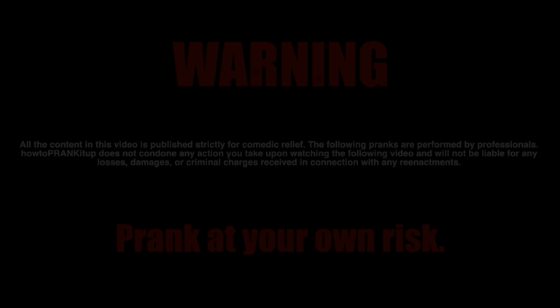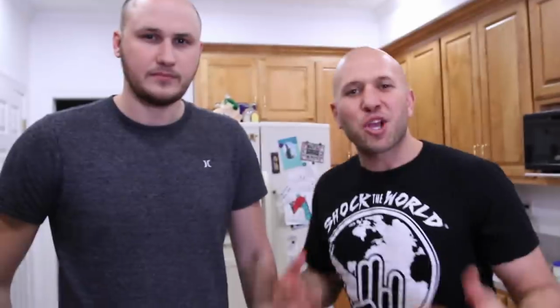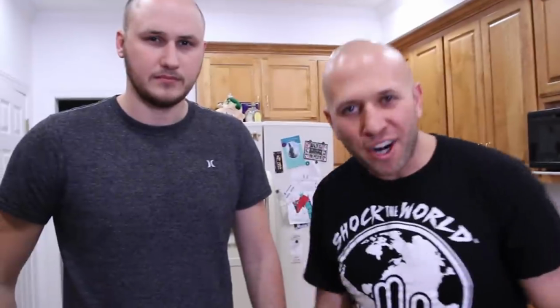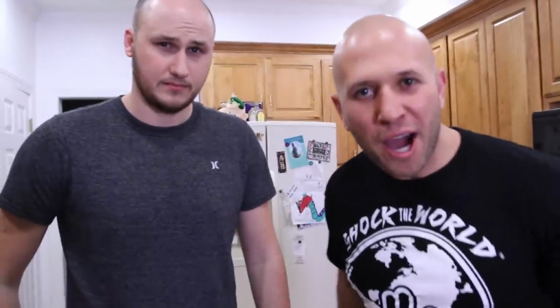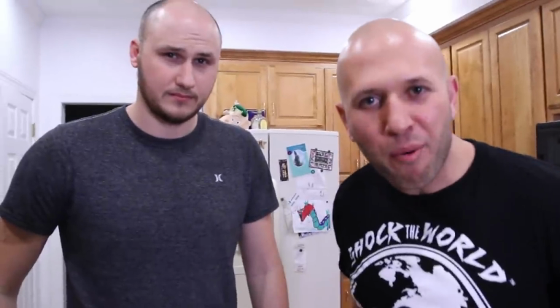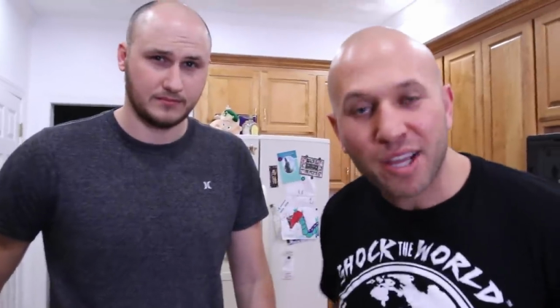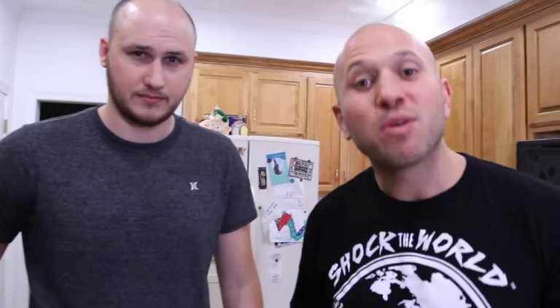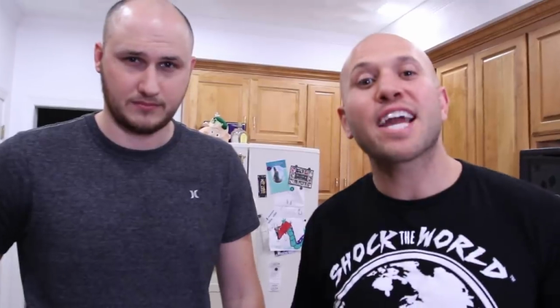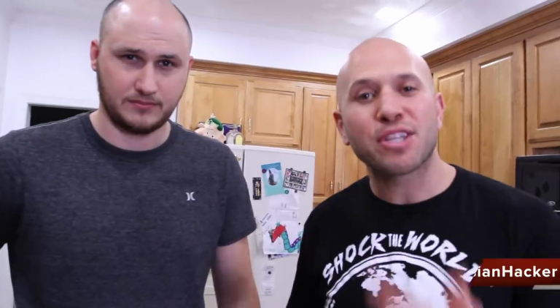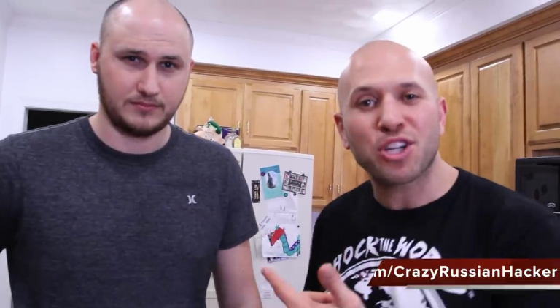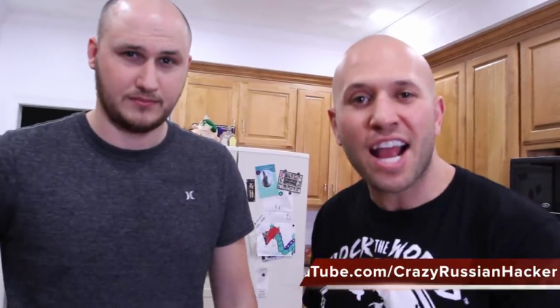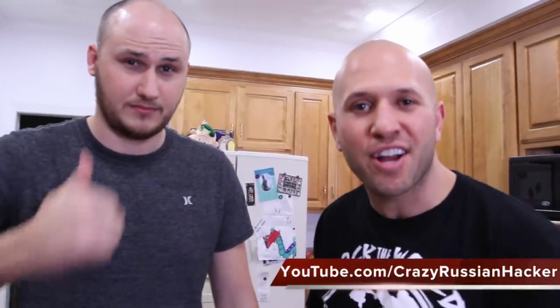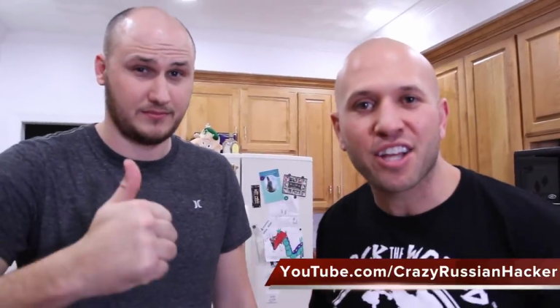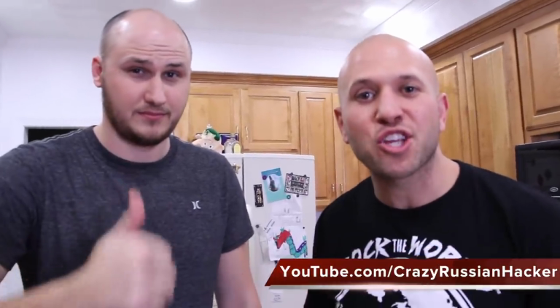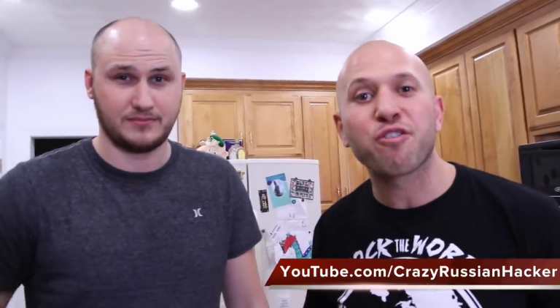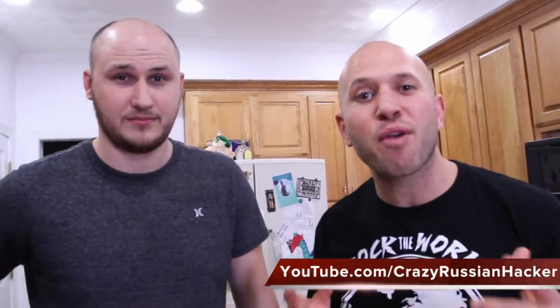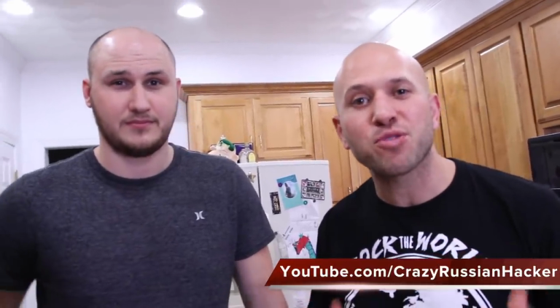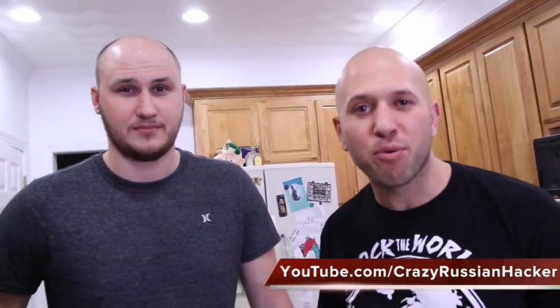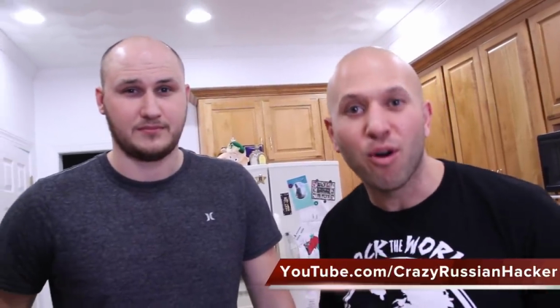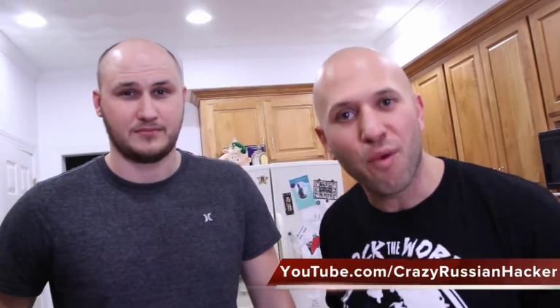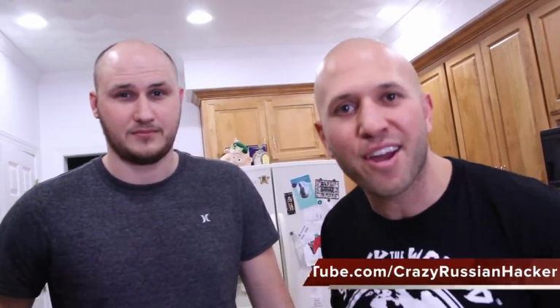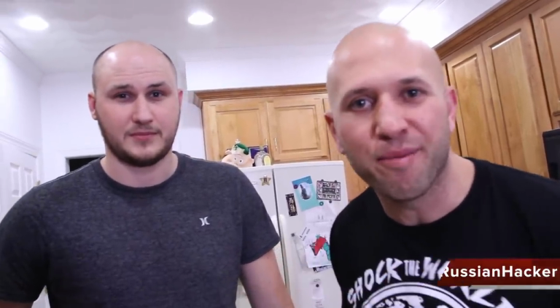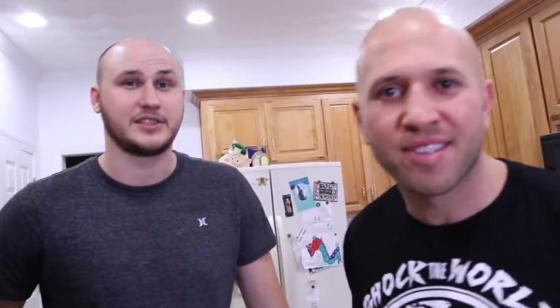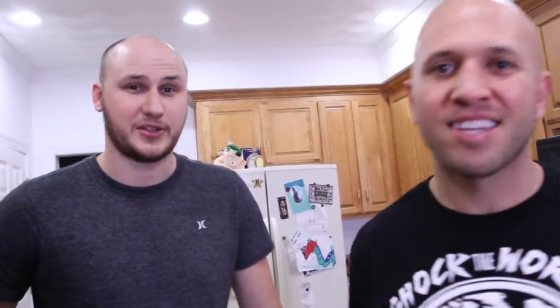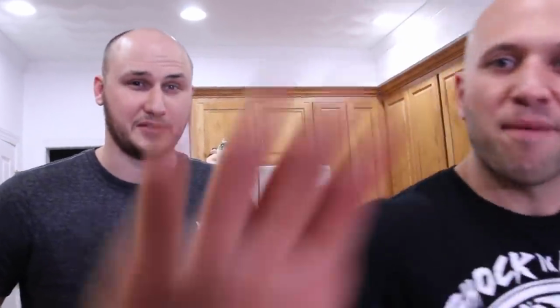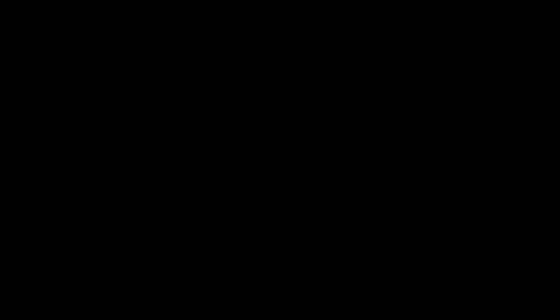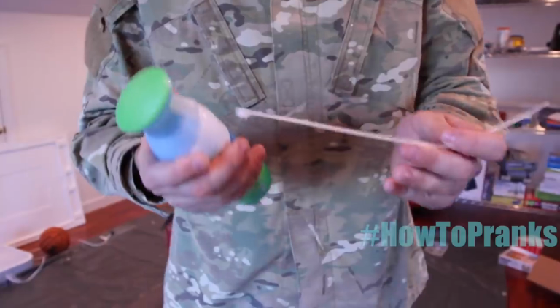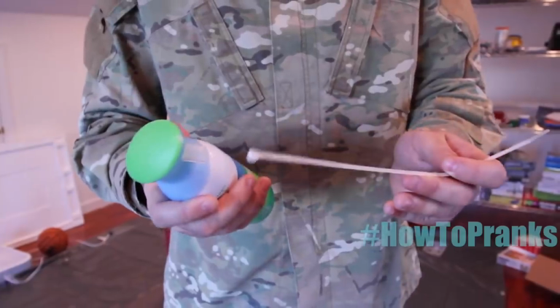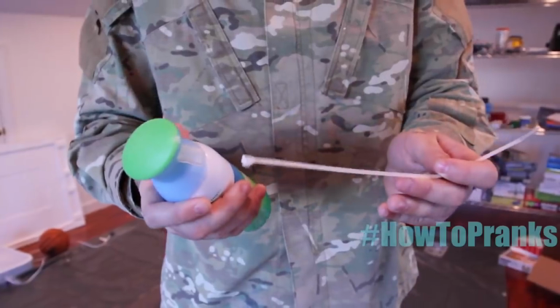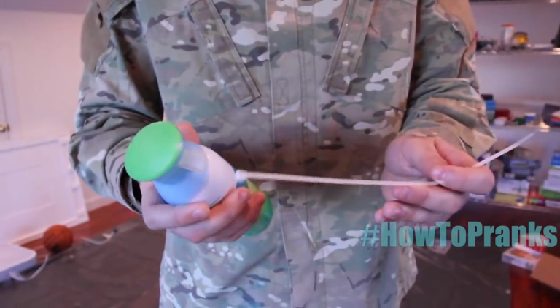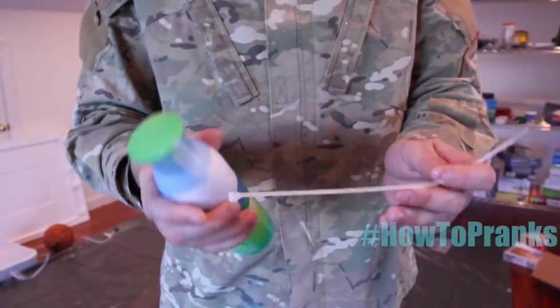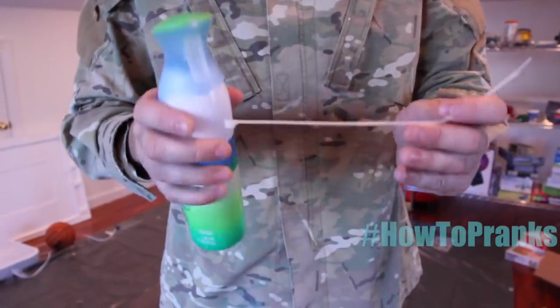So you want to know how to prank? Today Crazy Russian Hacker and I are going to show you a few pranks you can pull right at home. Let's get it.